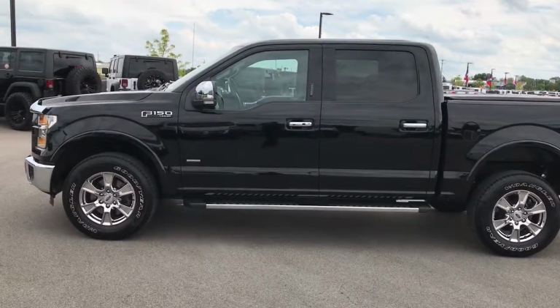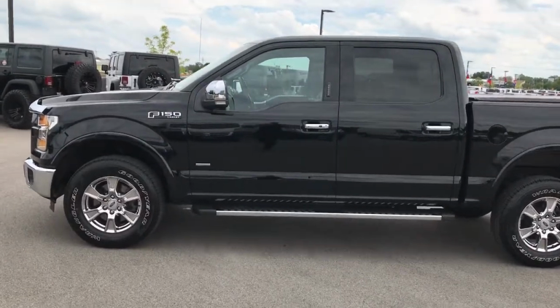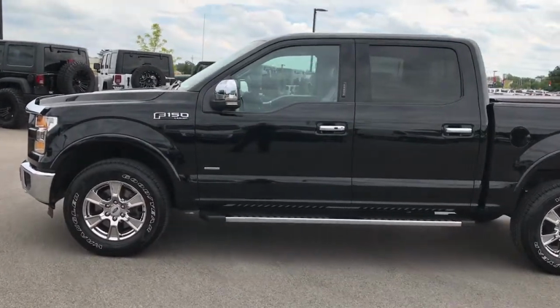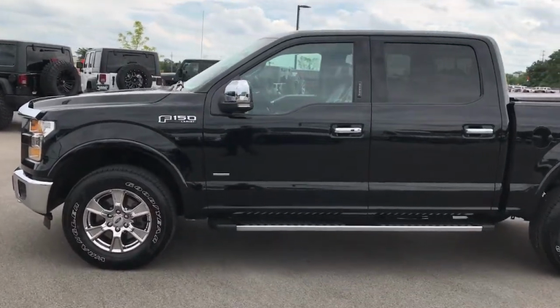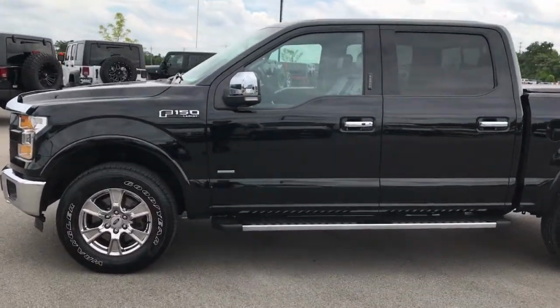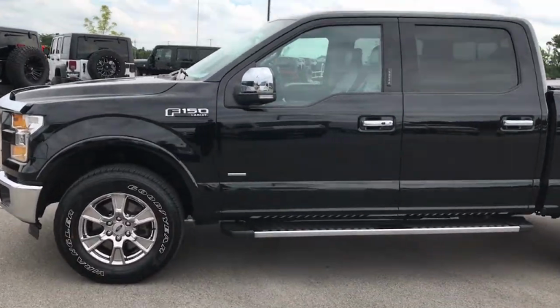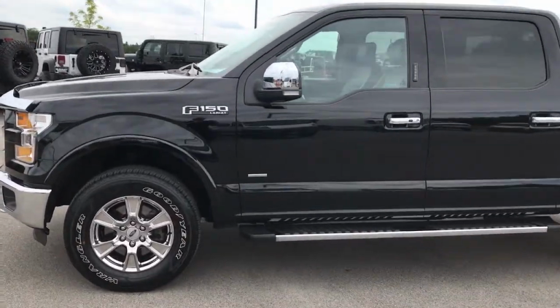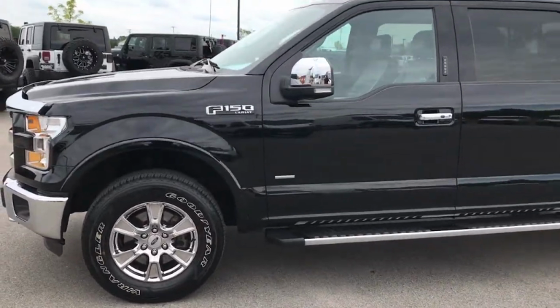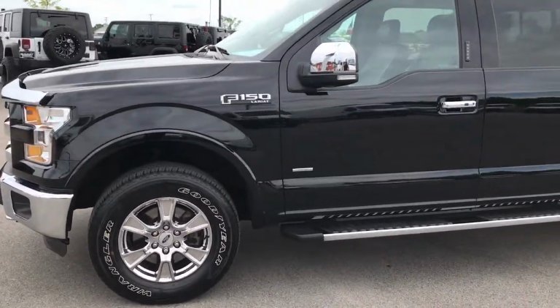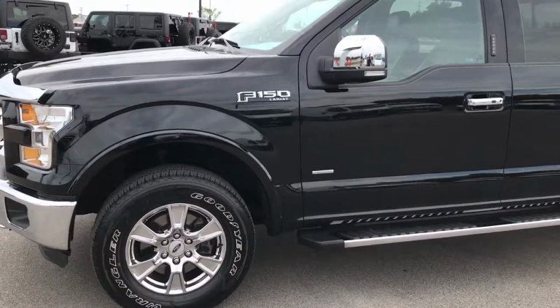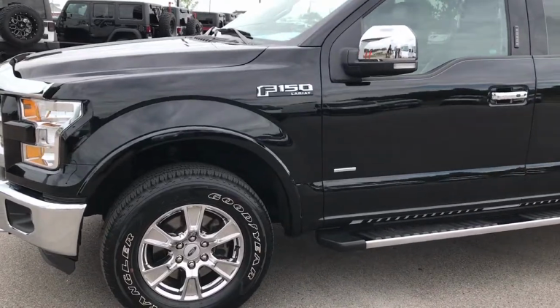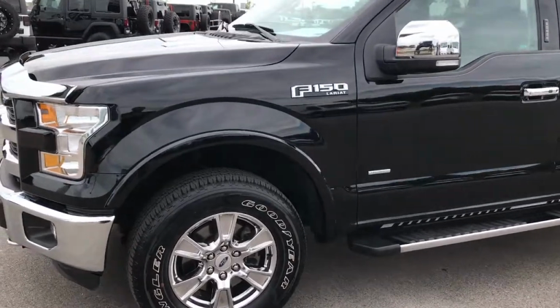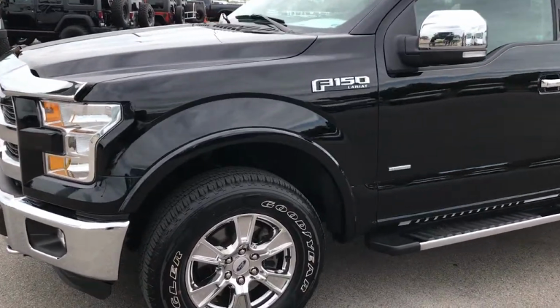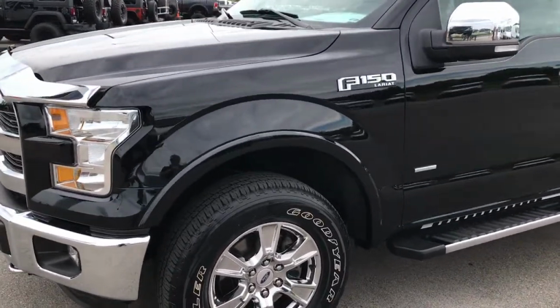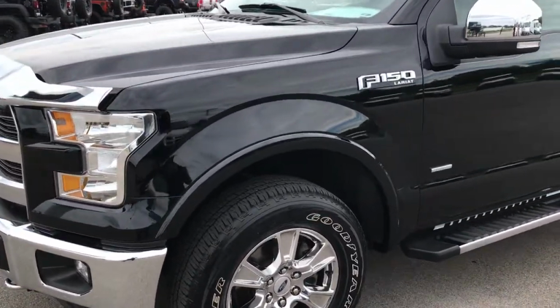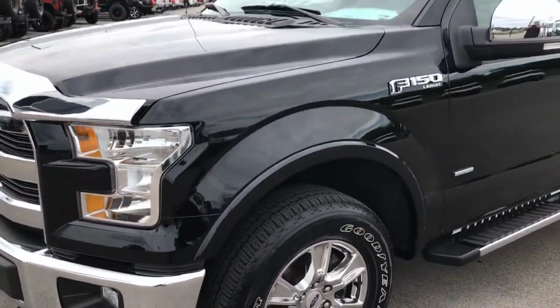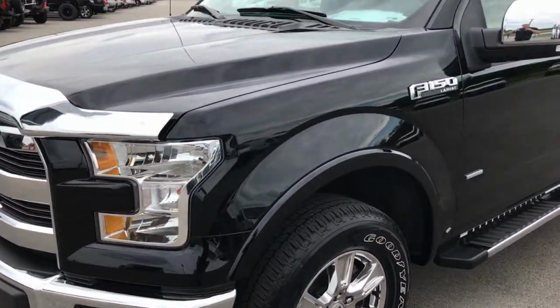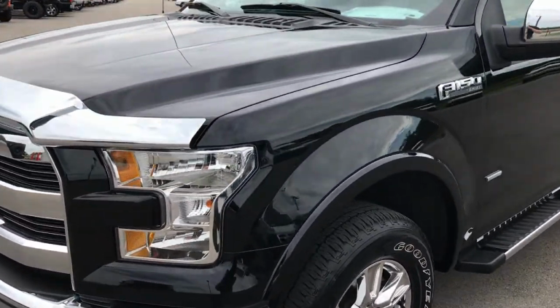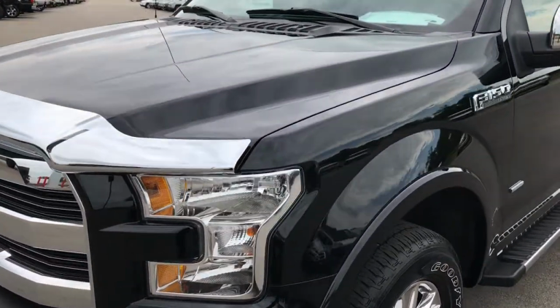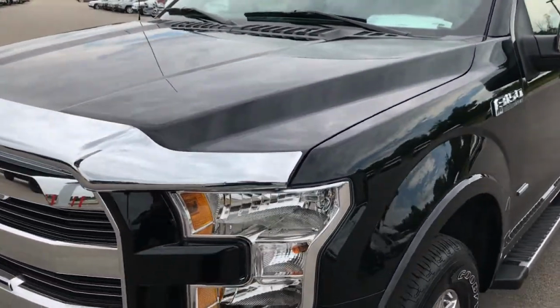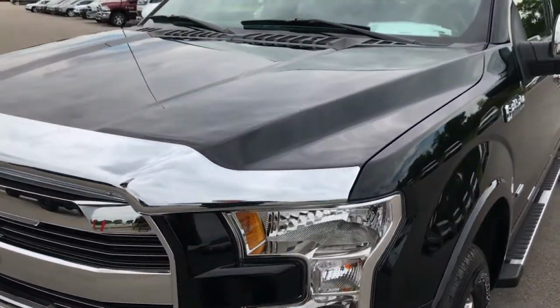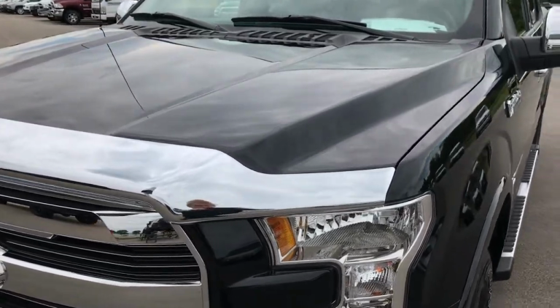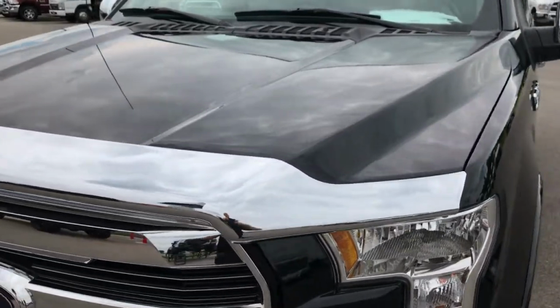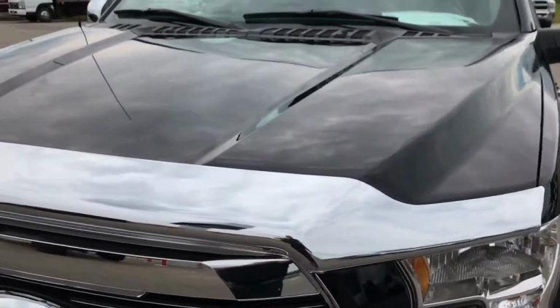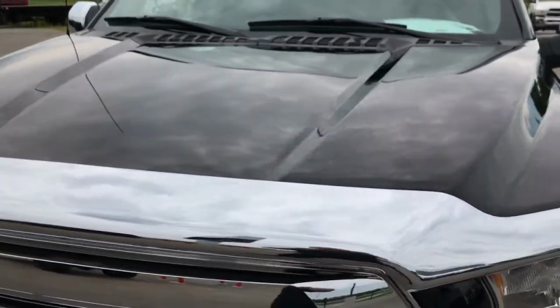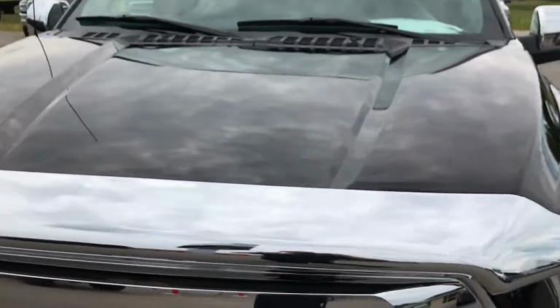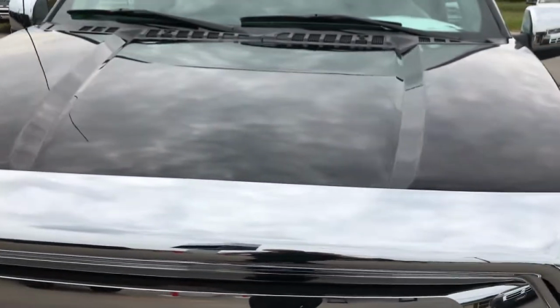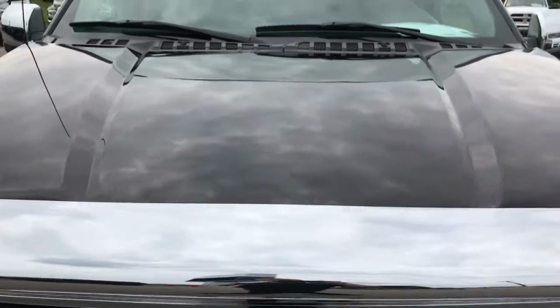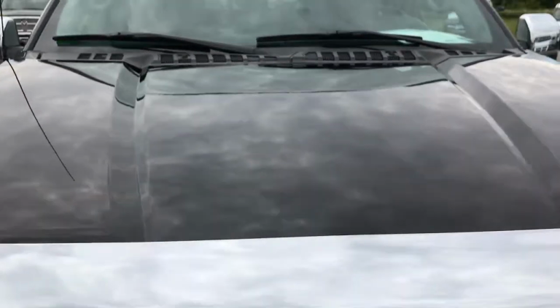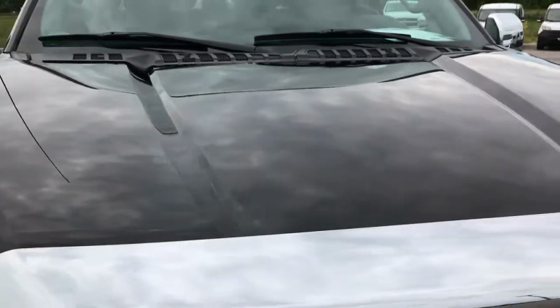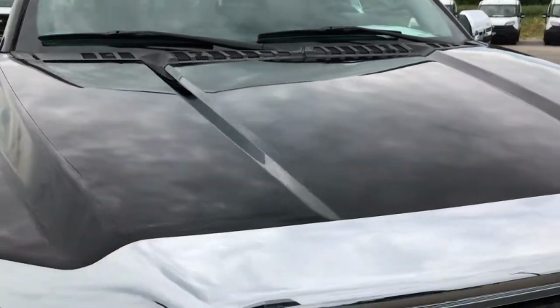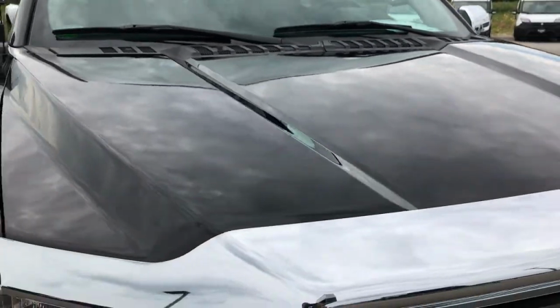This is stock number 9161, a 2016 Ford F-150 SuperCrew Short Box. This truck has the 3.5 liter EcoBoost motor, which gives you 365 horsepower.